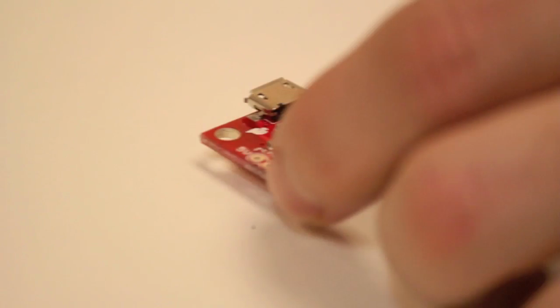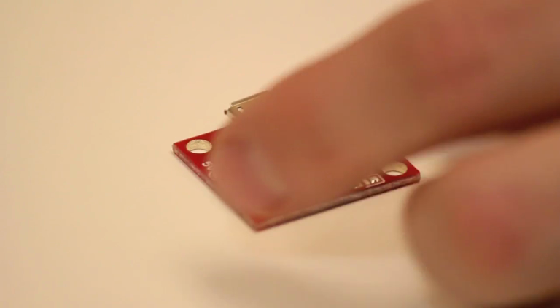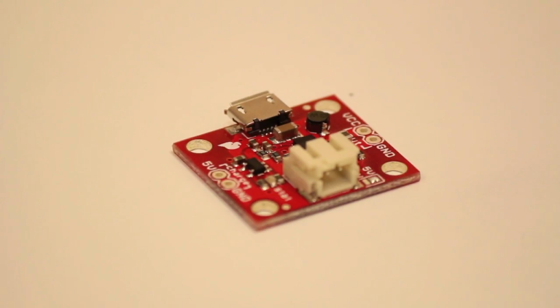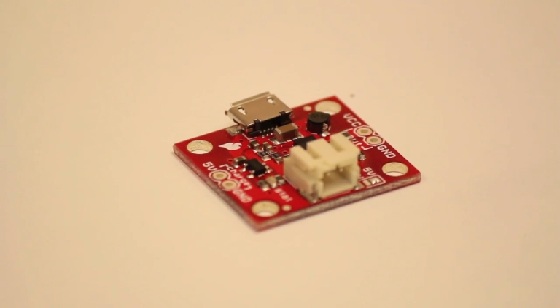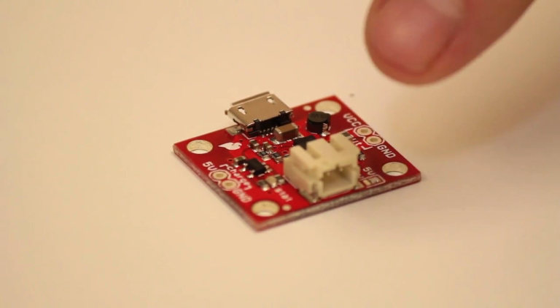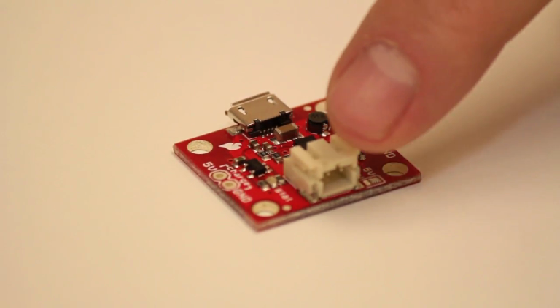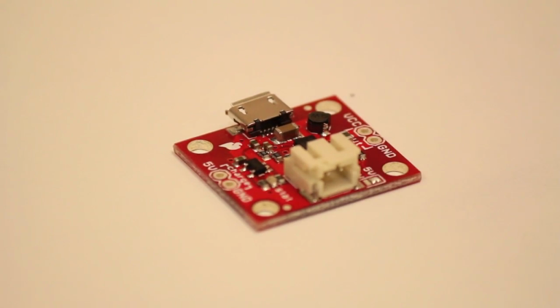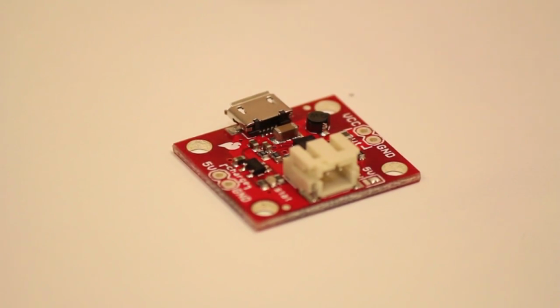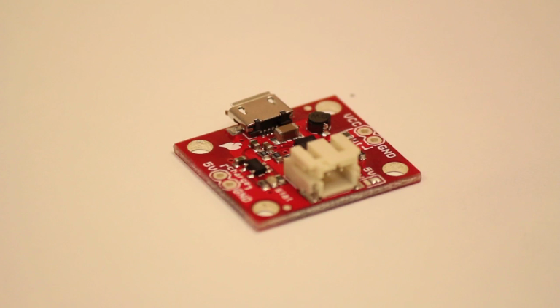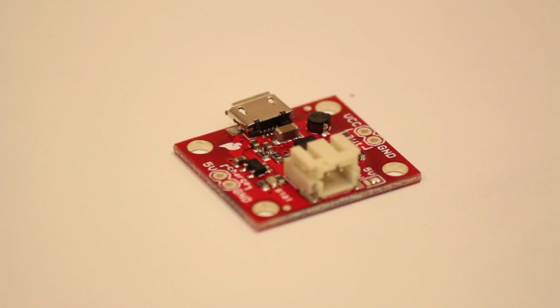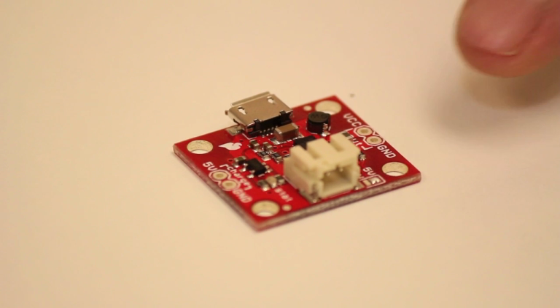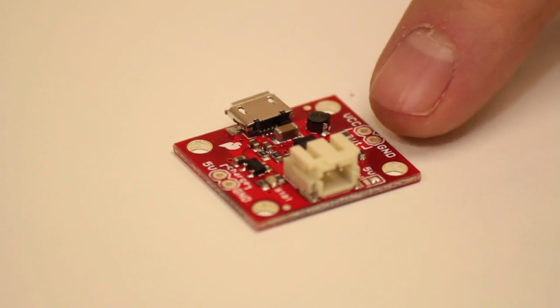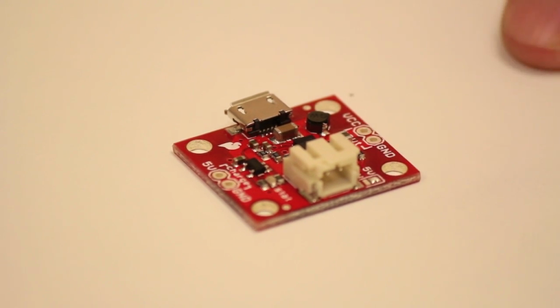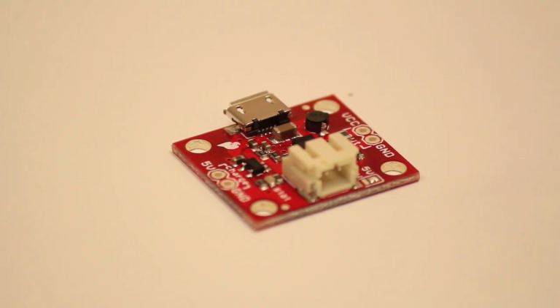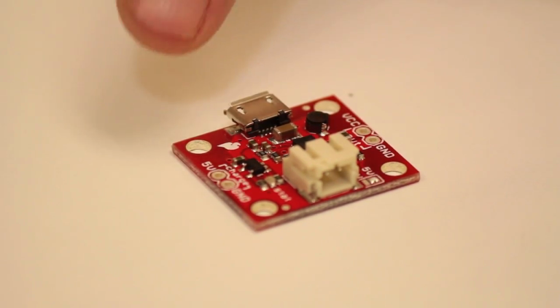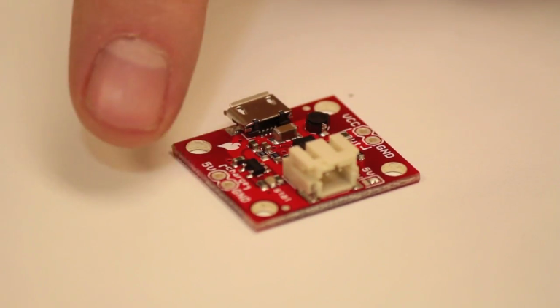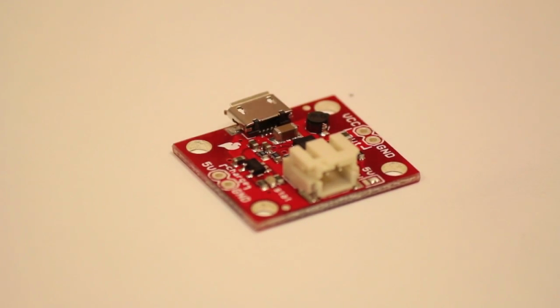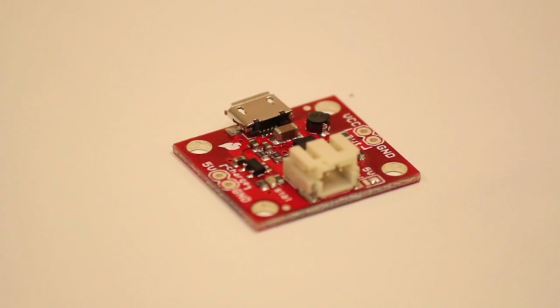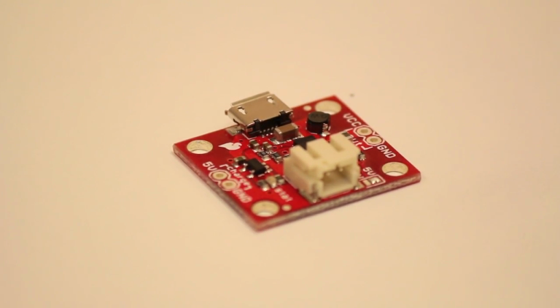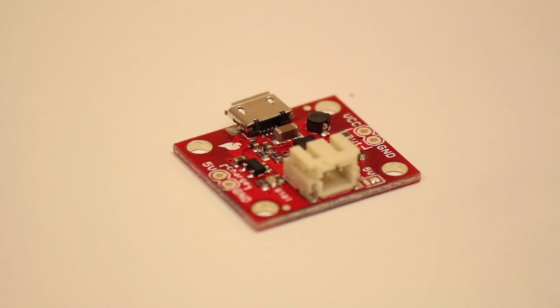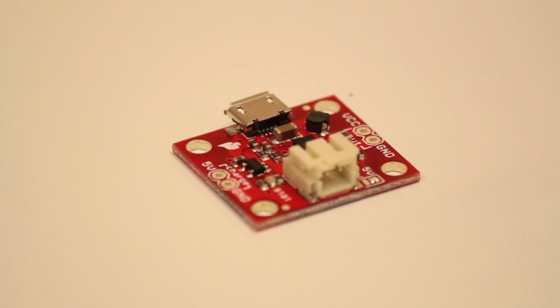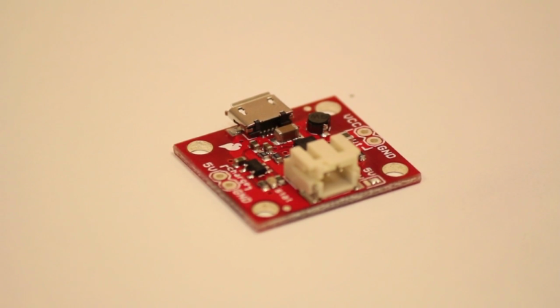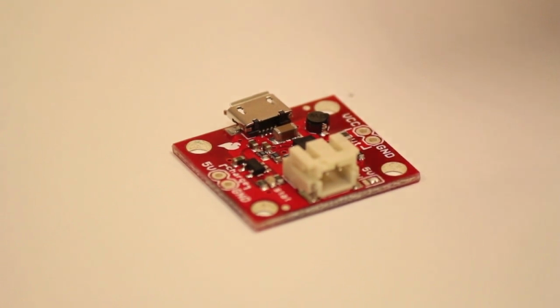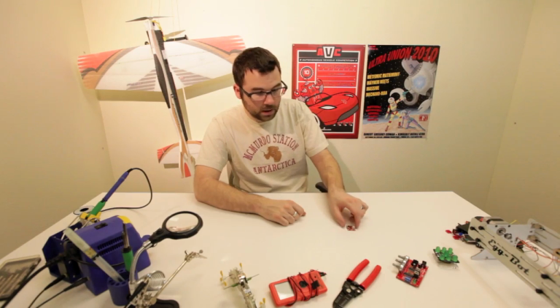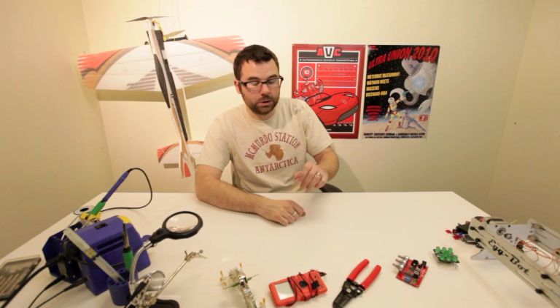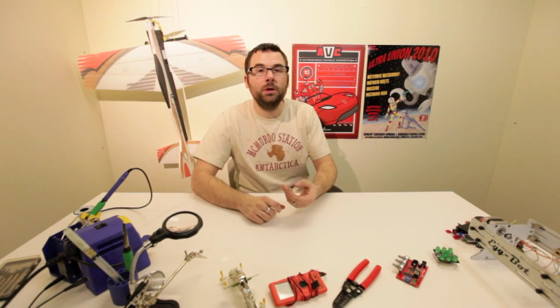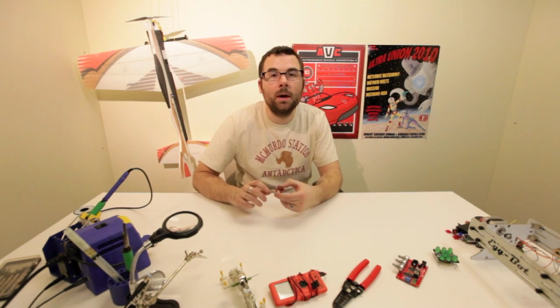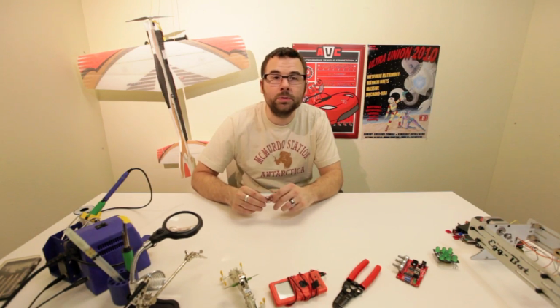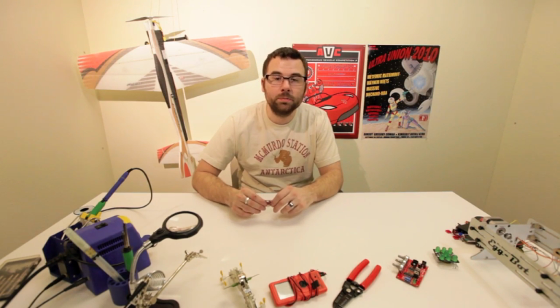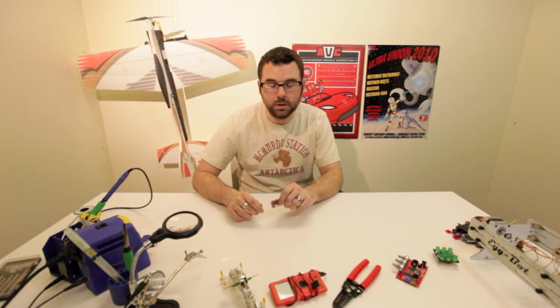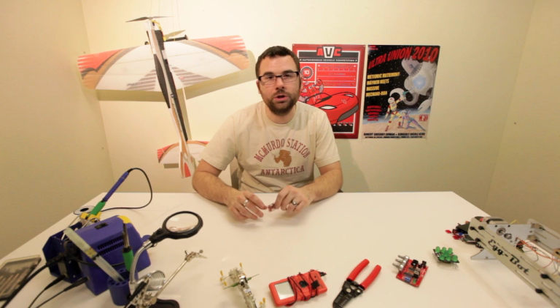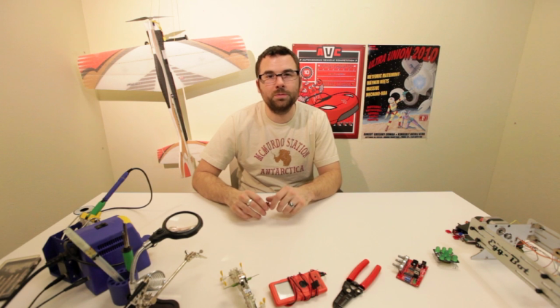If we look at the board, we've got a JST connector, micro USB, the output, and also an extra set of headers which you could put 5 volts into as well. So if you're going to be using batteries with your next project, you might want to check out this board.